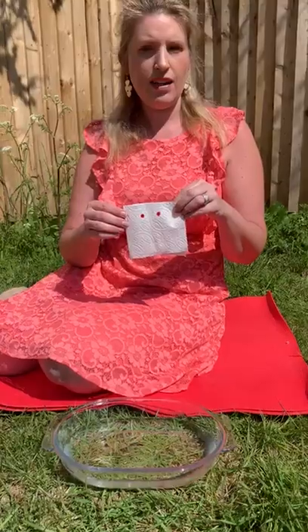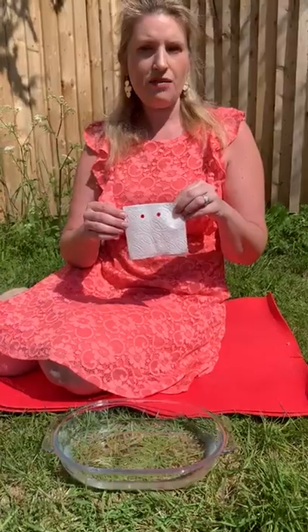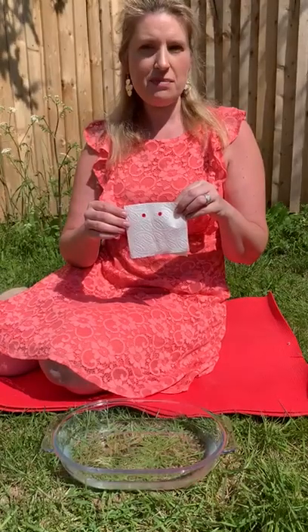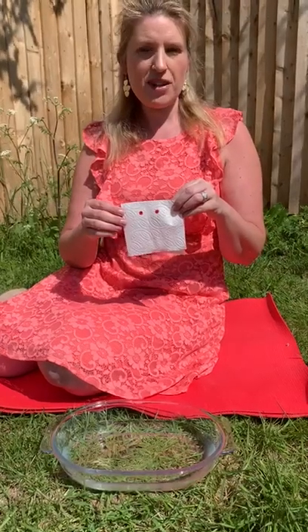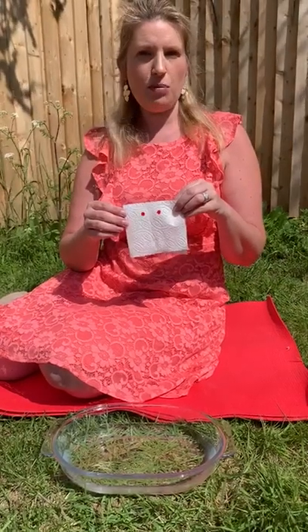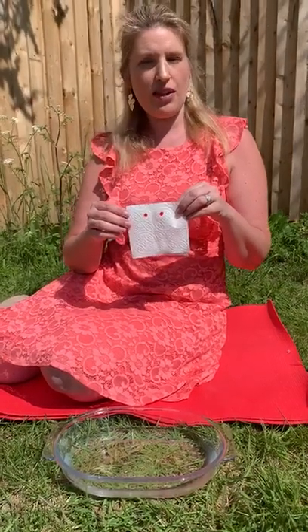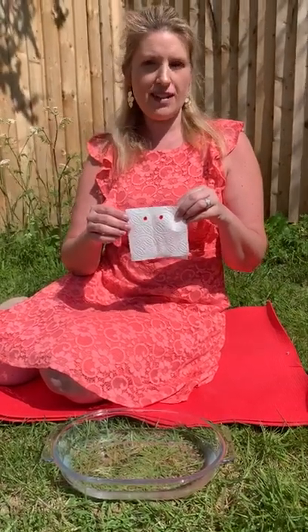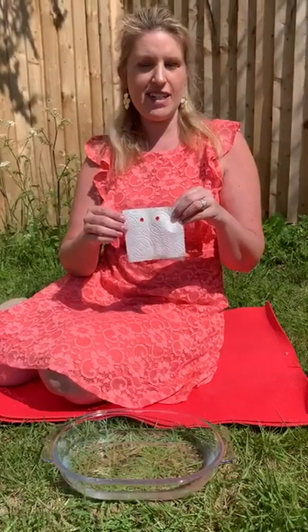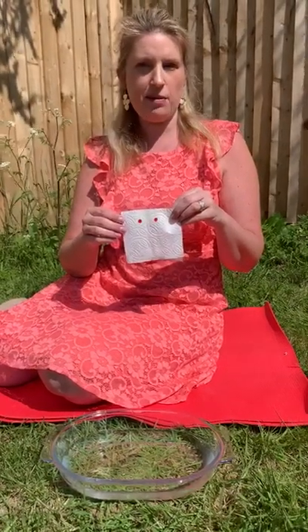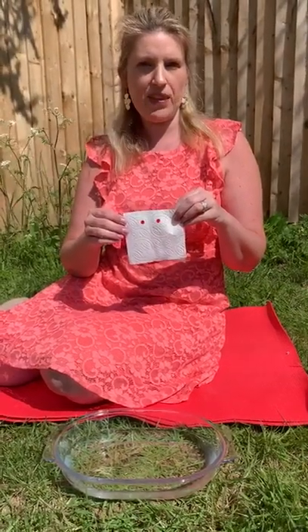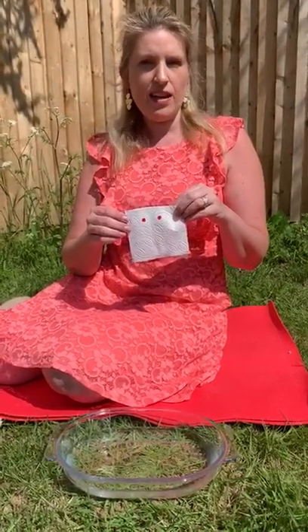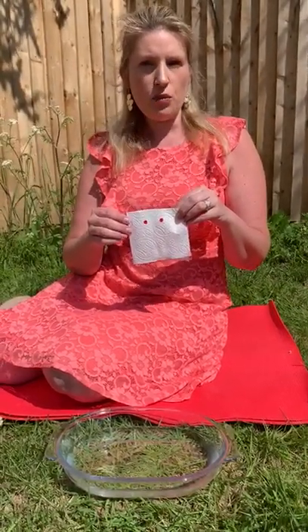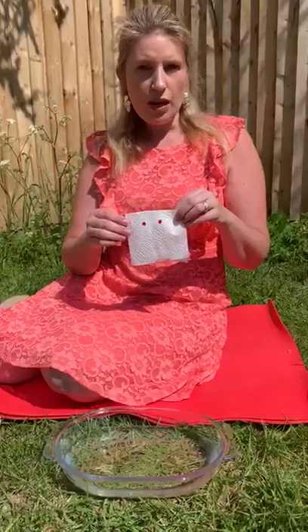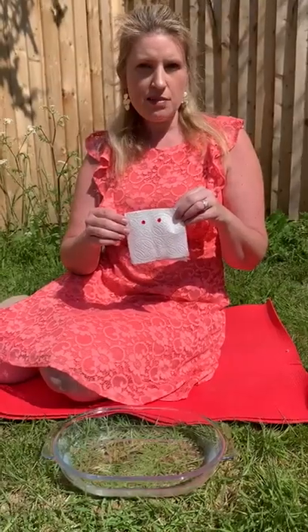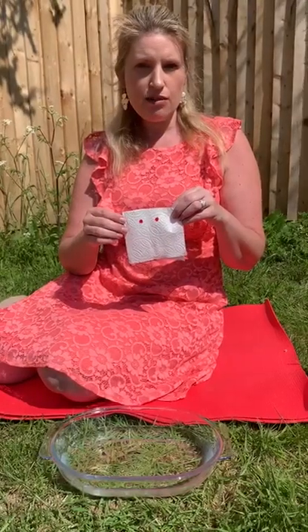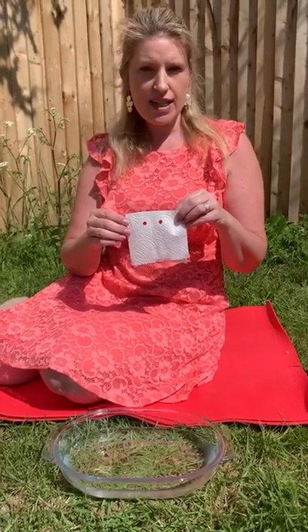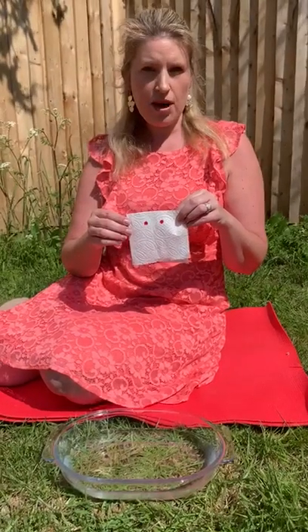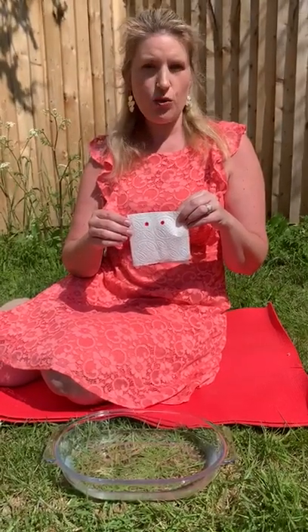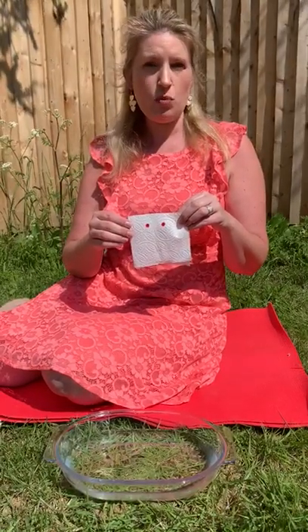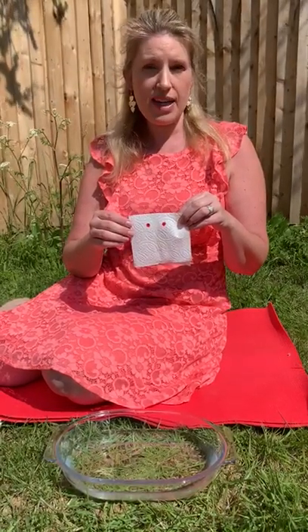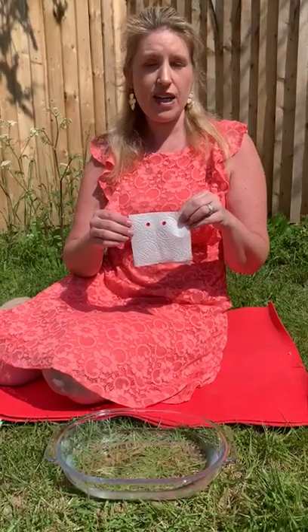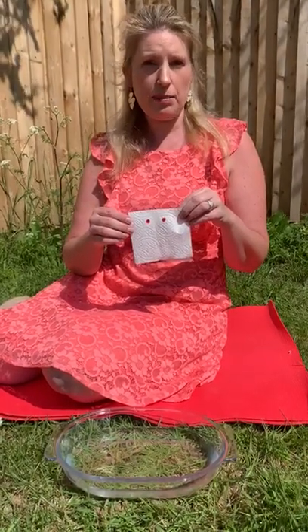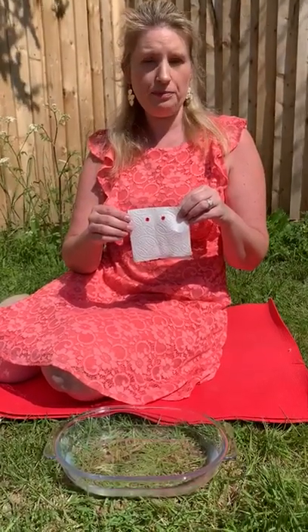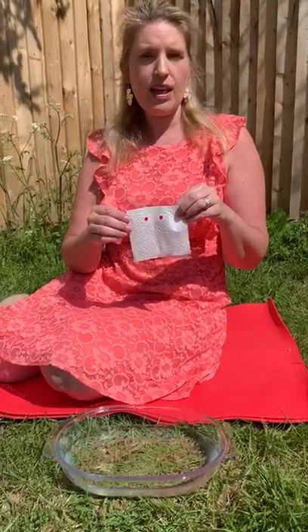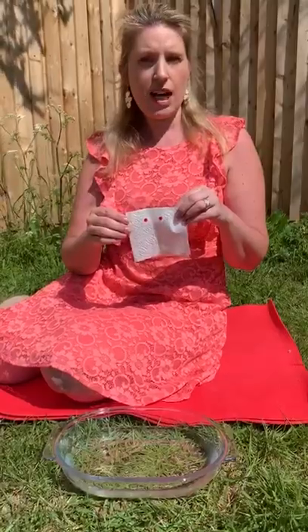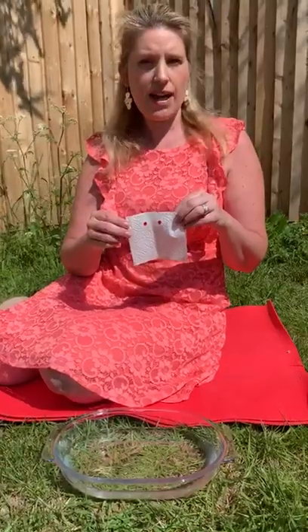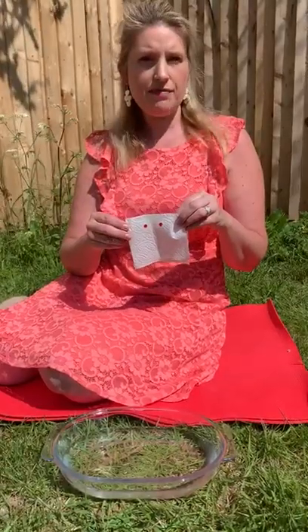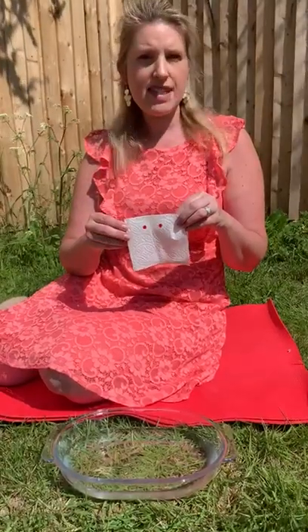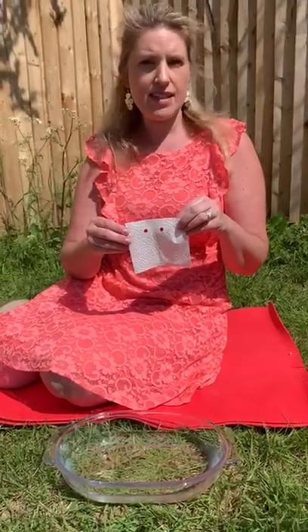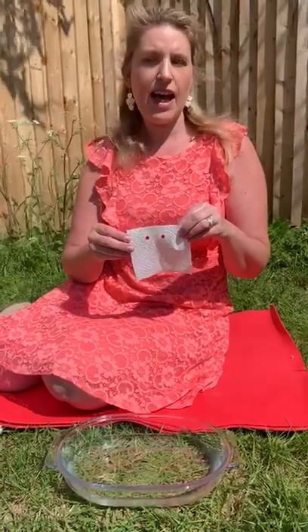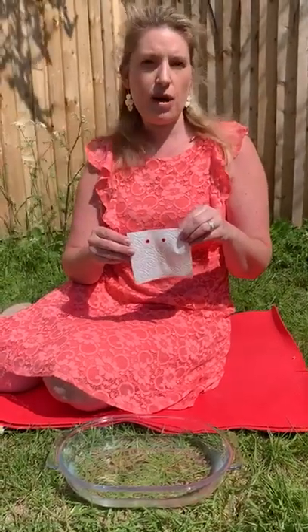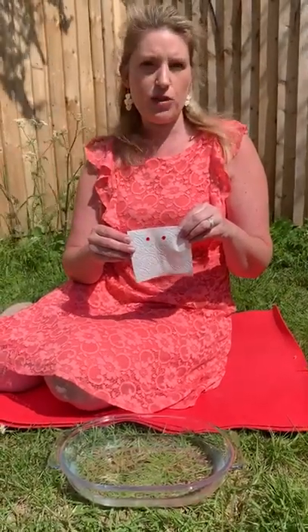Hi everyone, it's Mrs Proctor here with another fun science experiment. If you want to go and get some materials ready to take part, you need one piece of kitchen paper, some colouring pens, scissors, and a bowl of water.